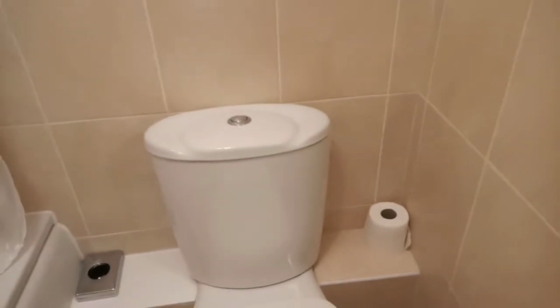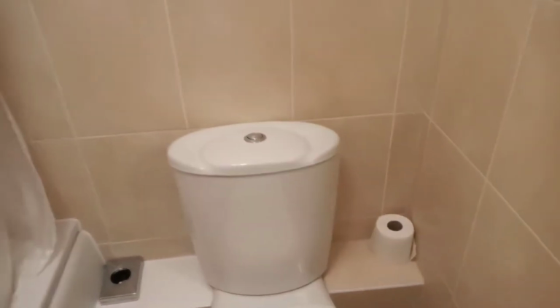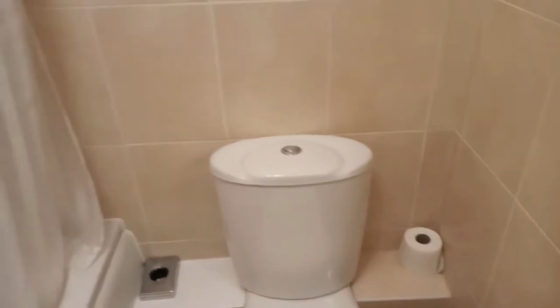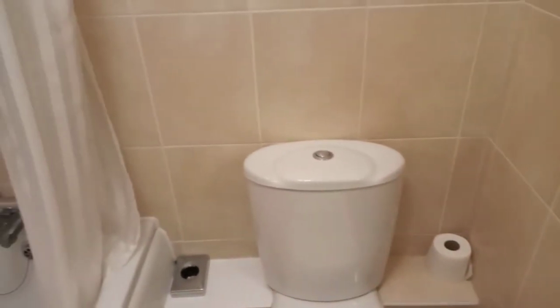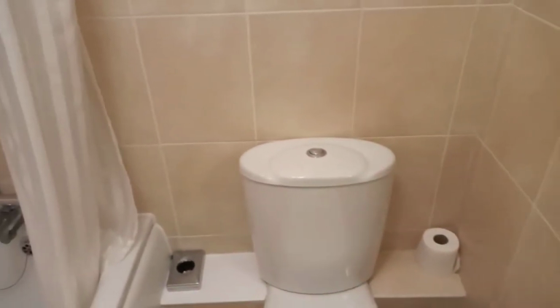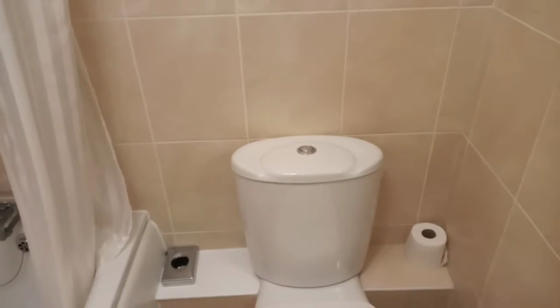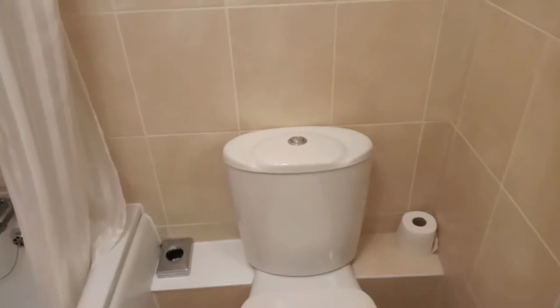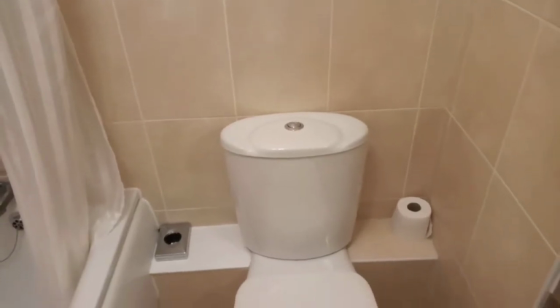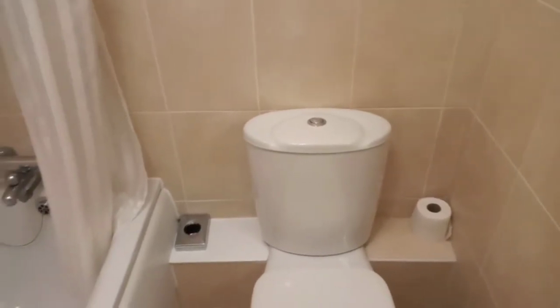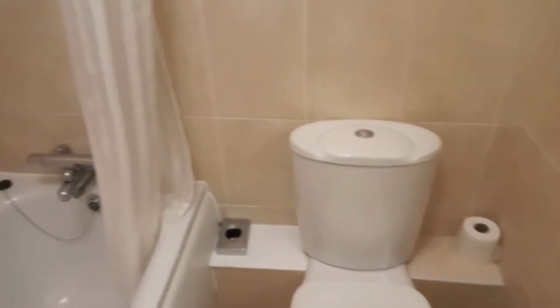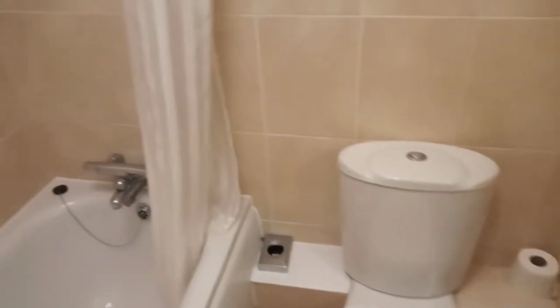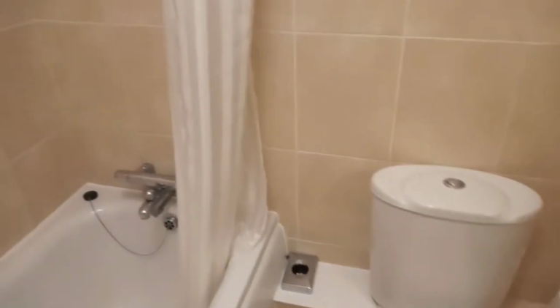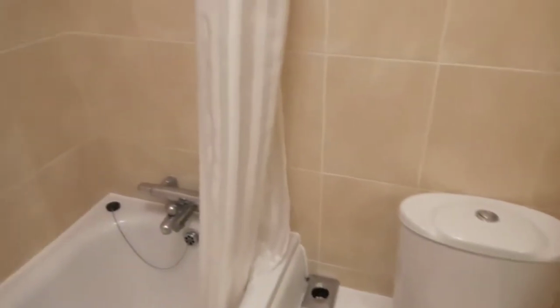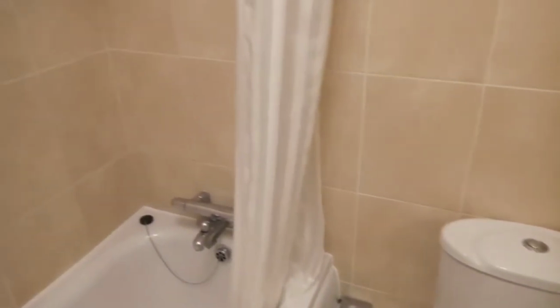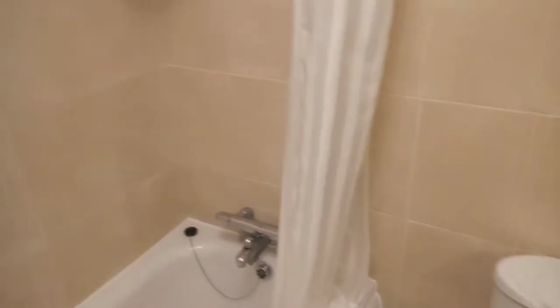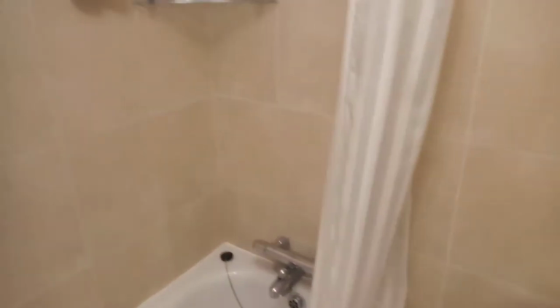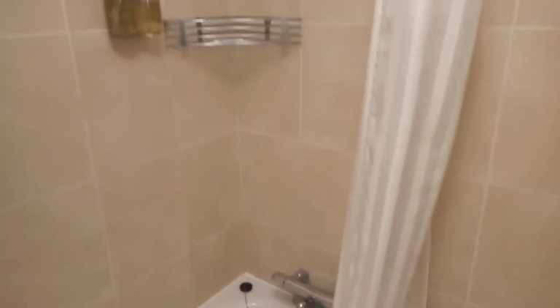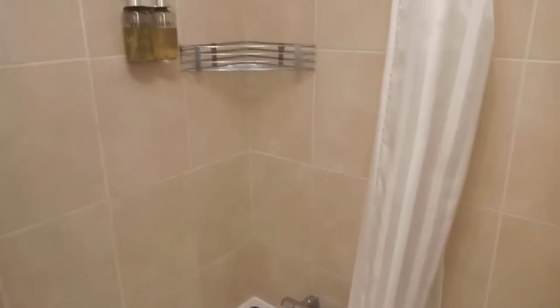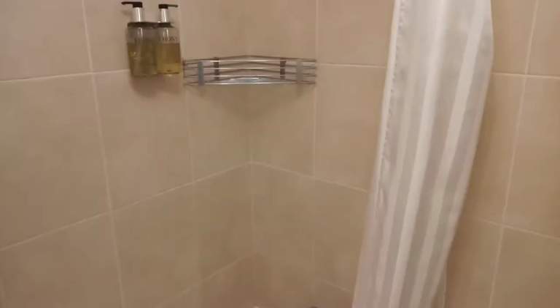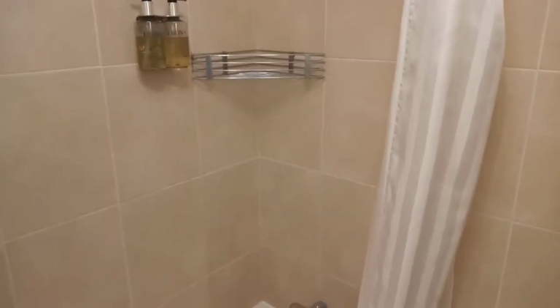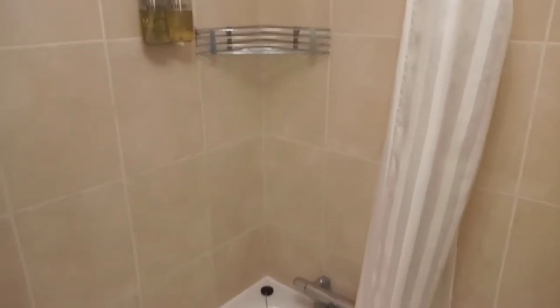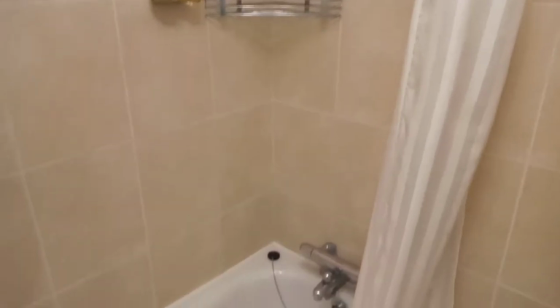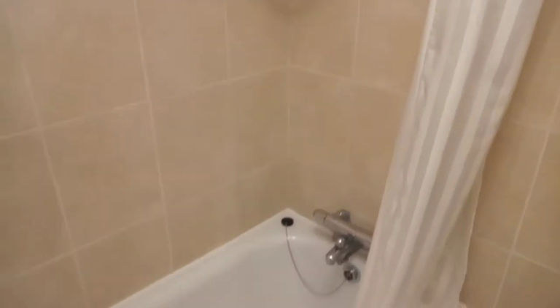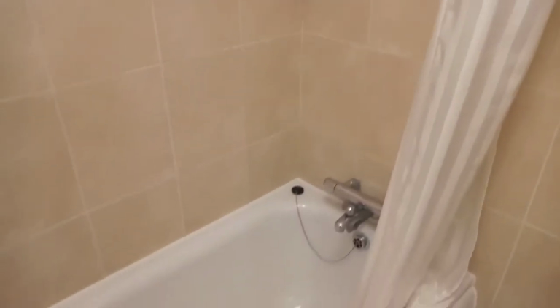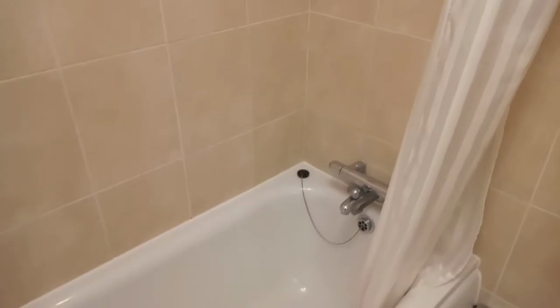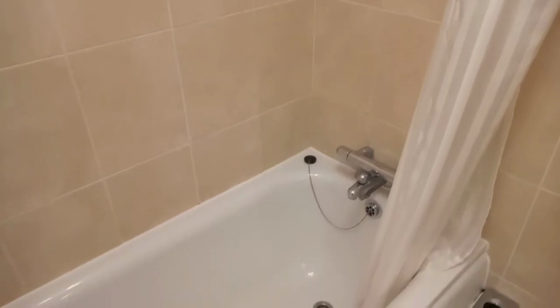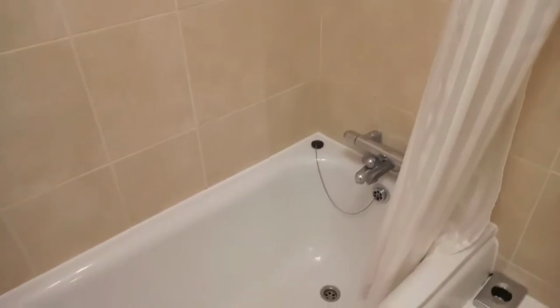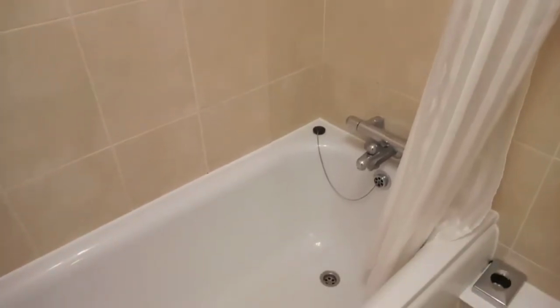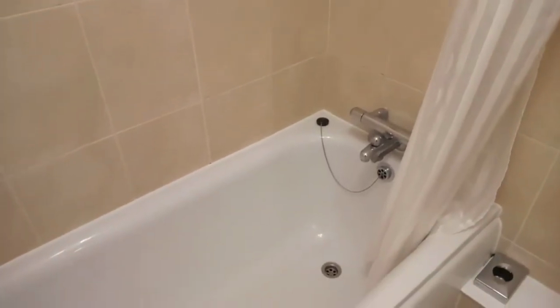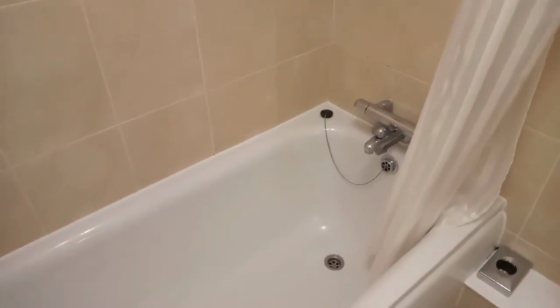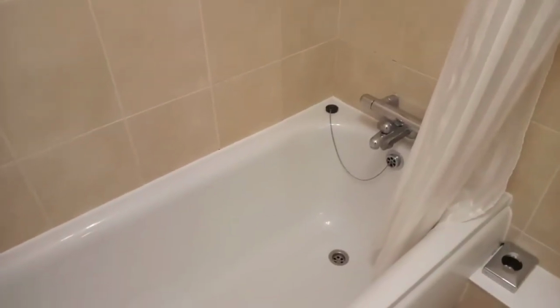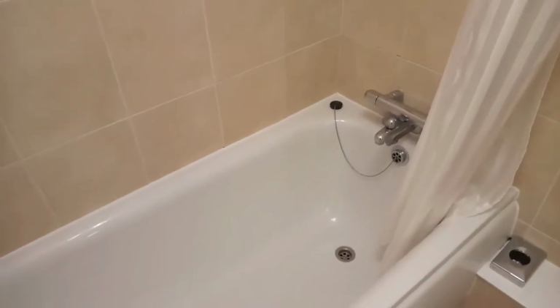The only other issue in terms of the bathroom was that this morning there wasn't very much hot water. We tried to run a bath and couldn't get a bath full of hot water.